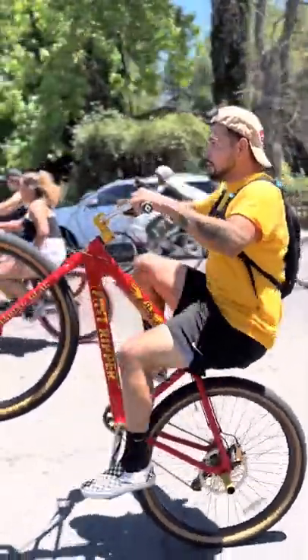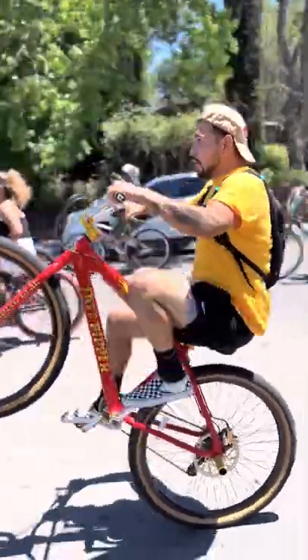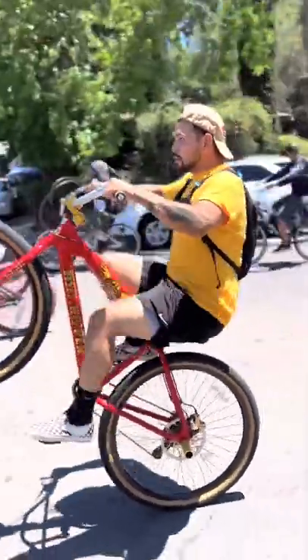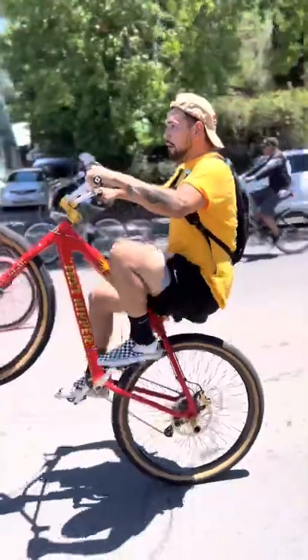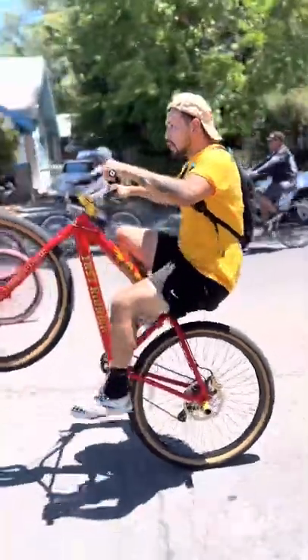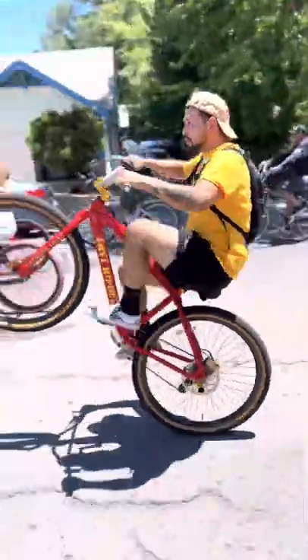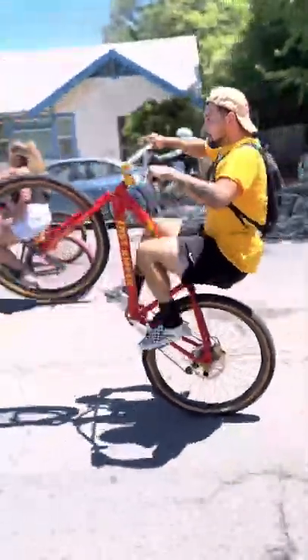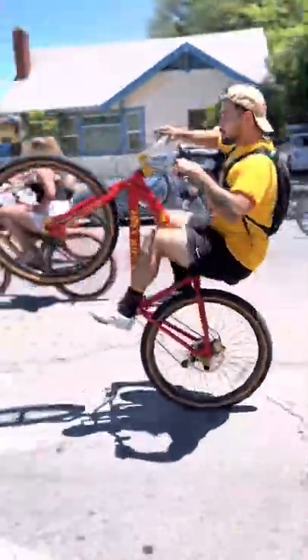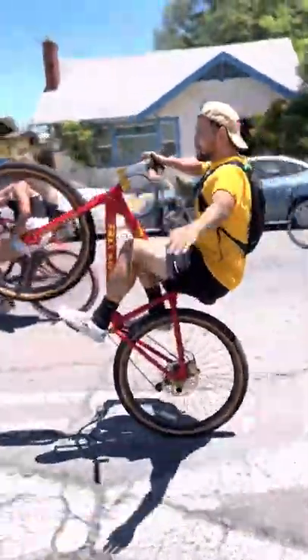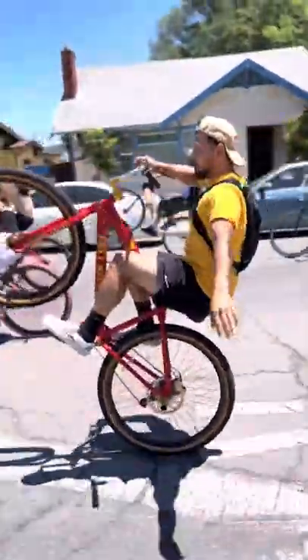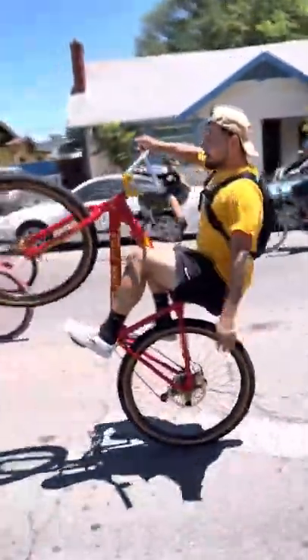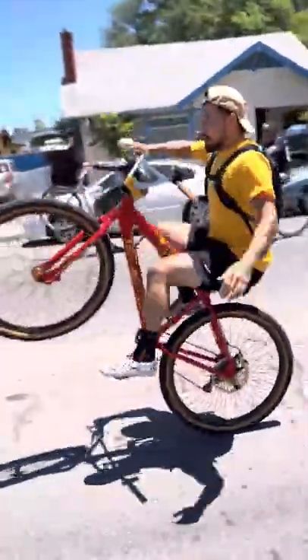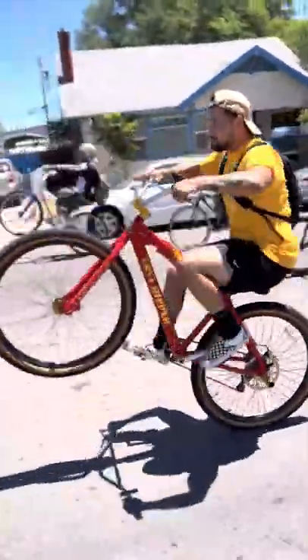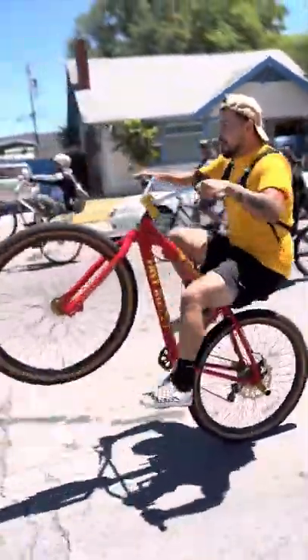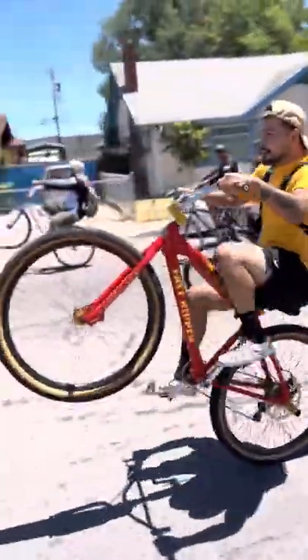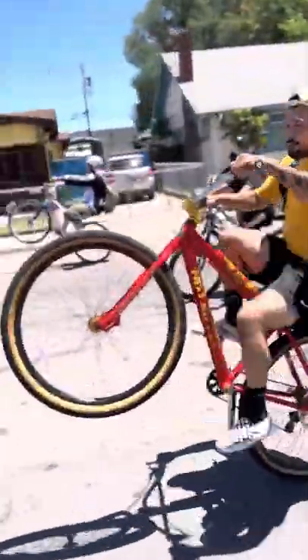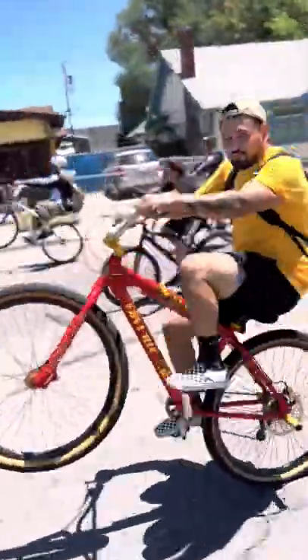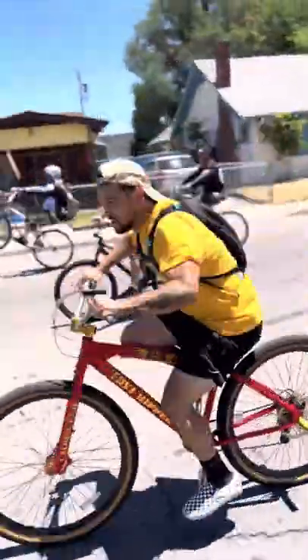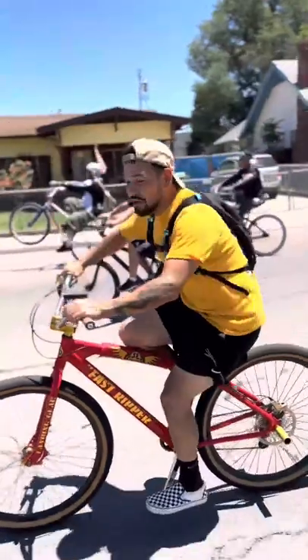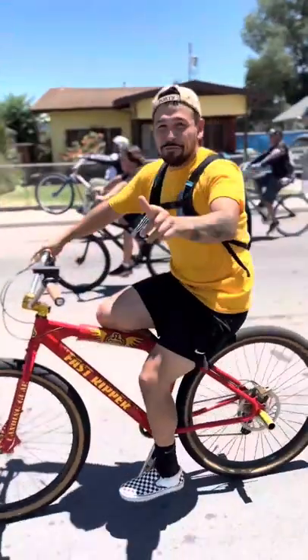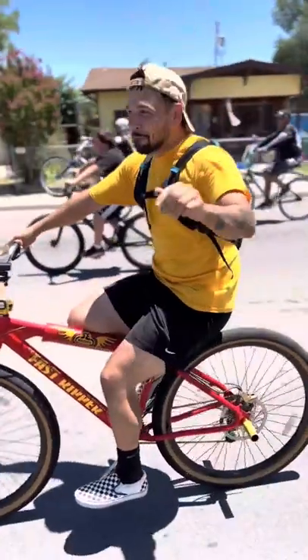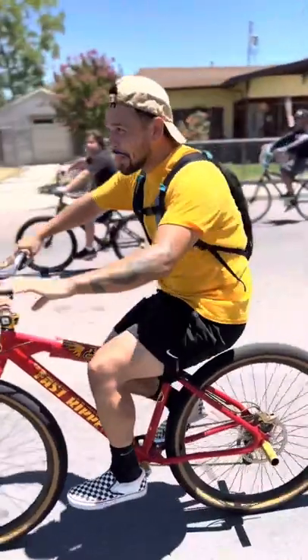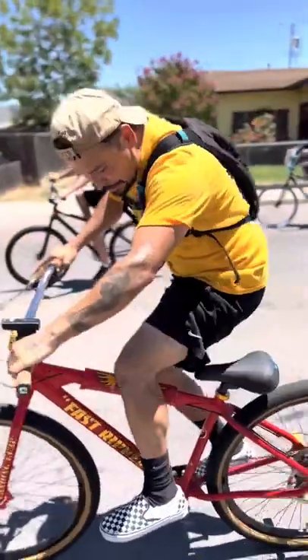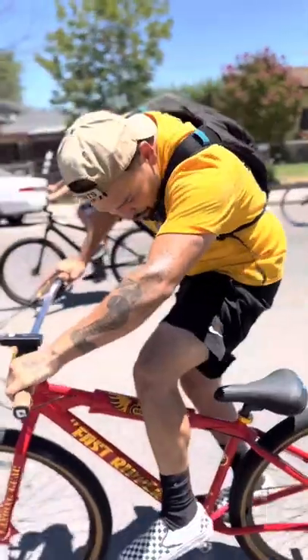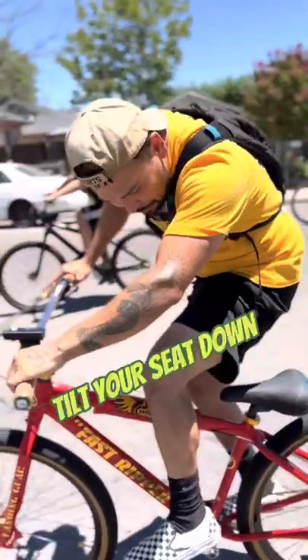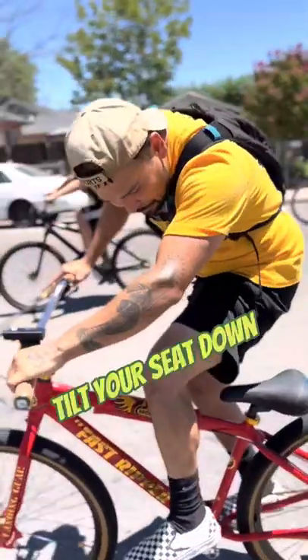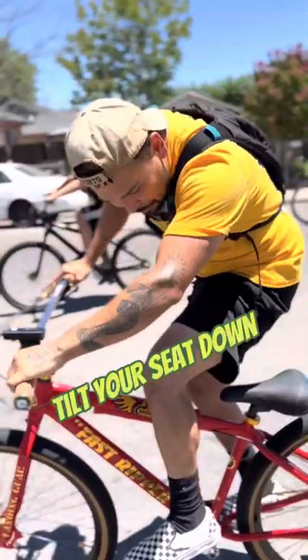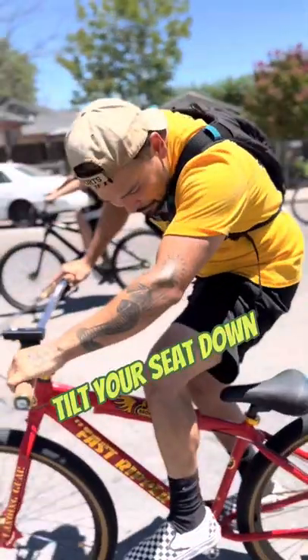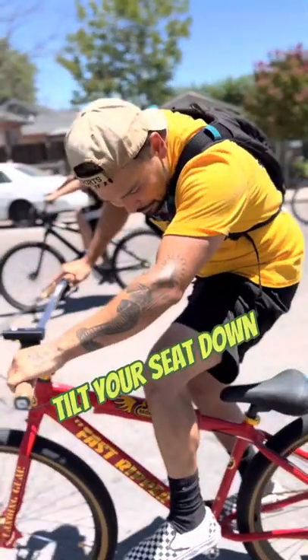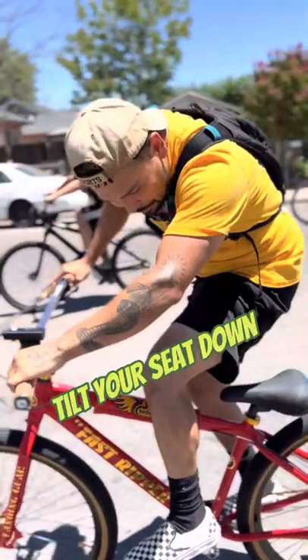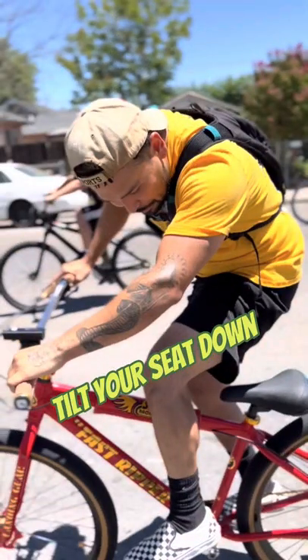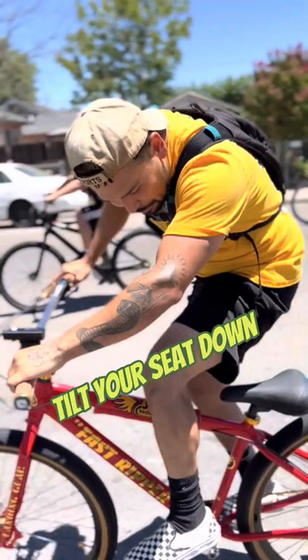Your balance point is going to be a little higher, and you can see that with the height of the front wheel going up and down as he manages the balance point. Another thing you can do is tilt the front of your seat down.